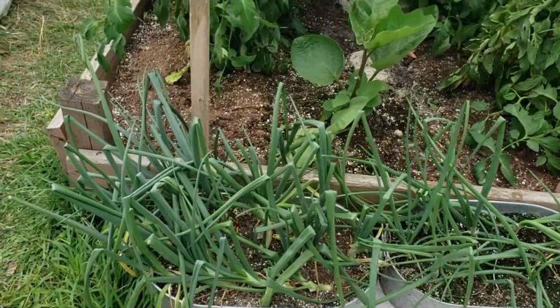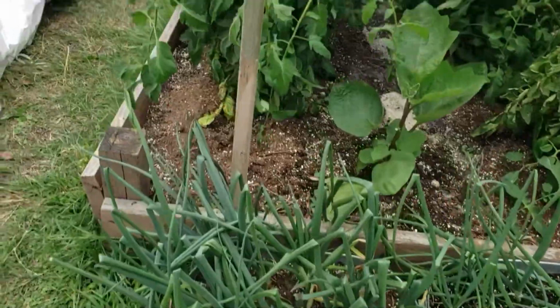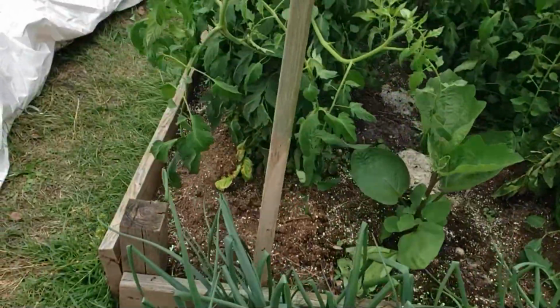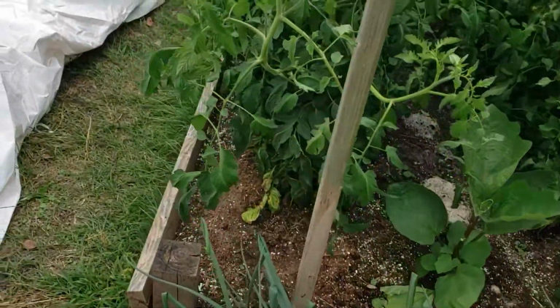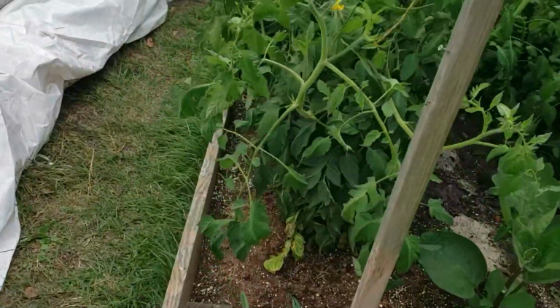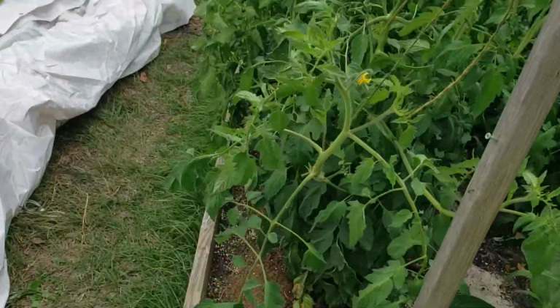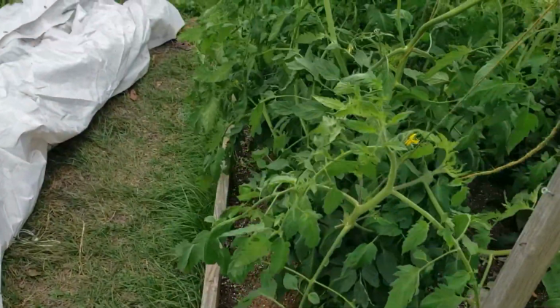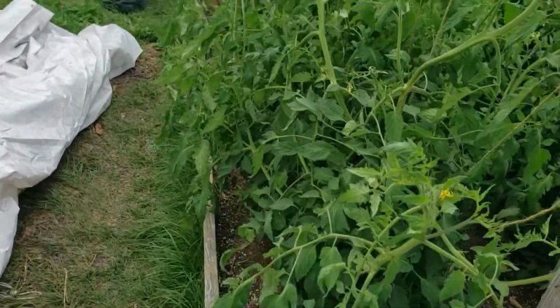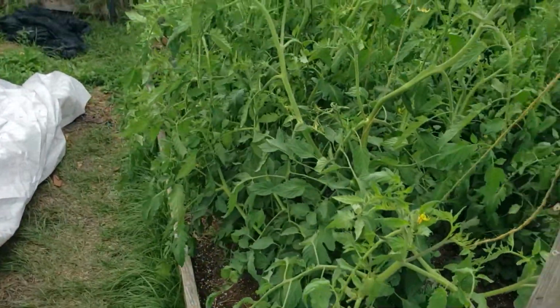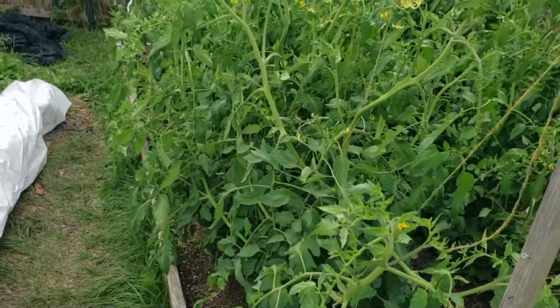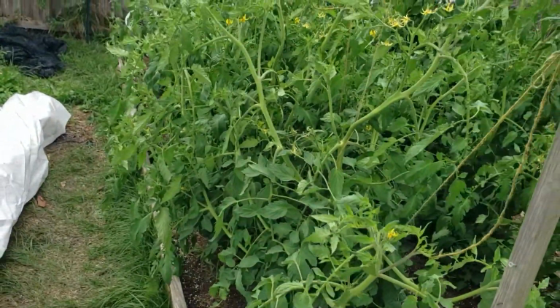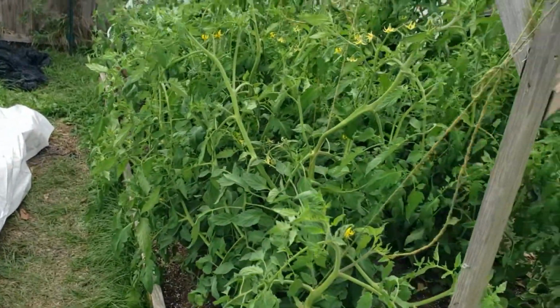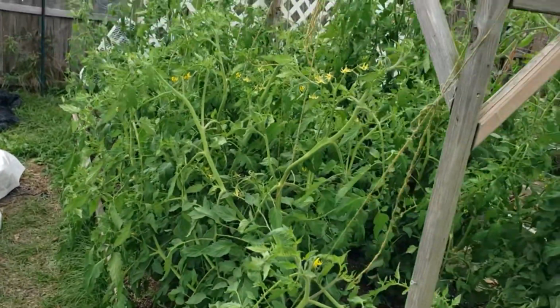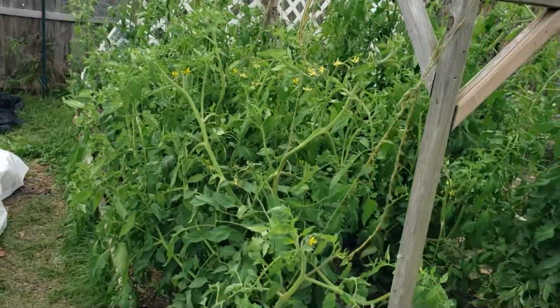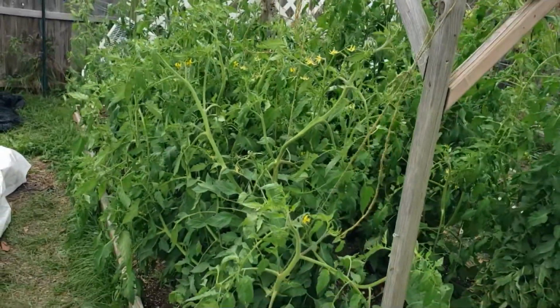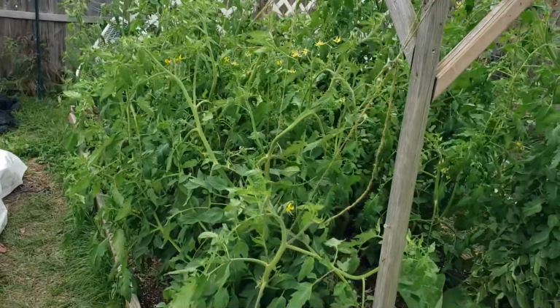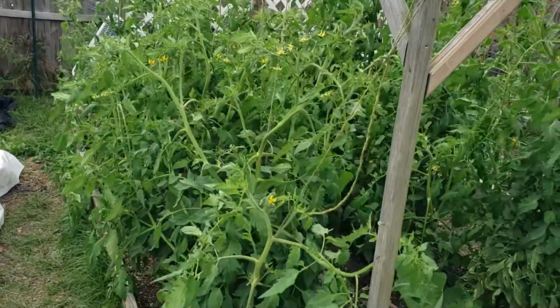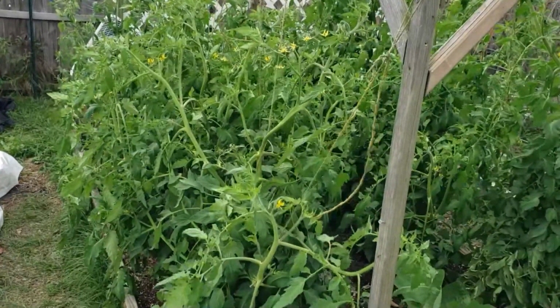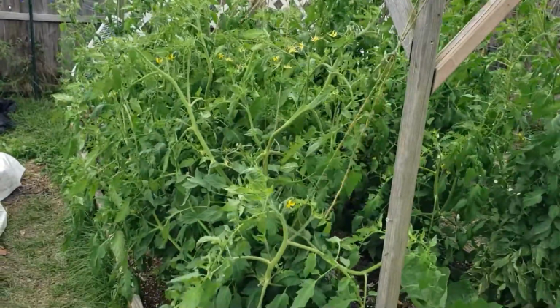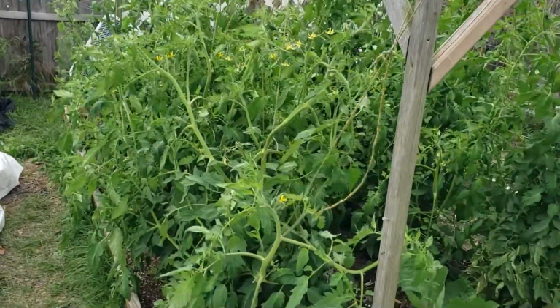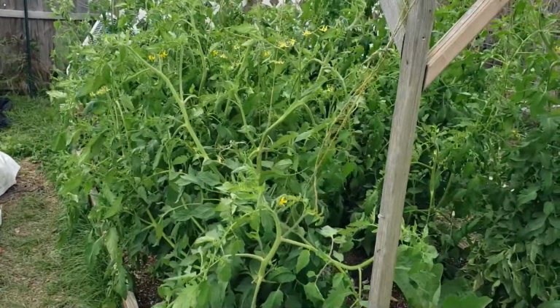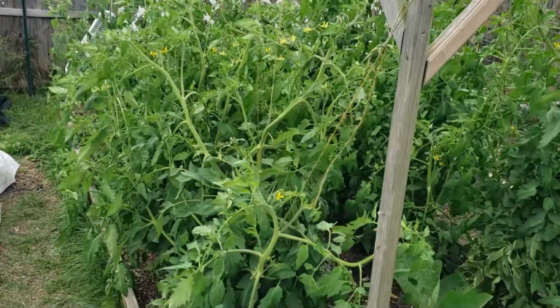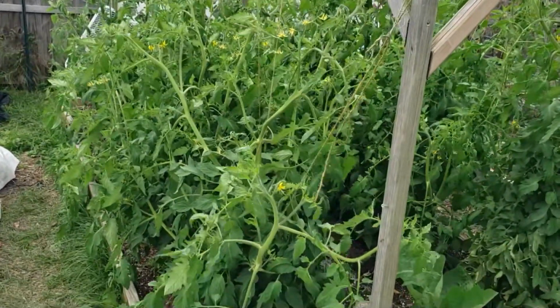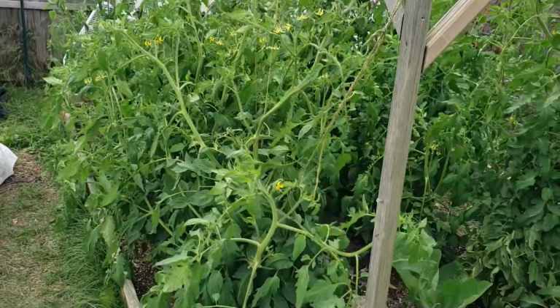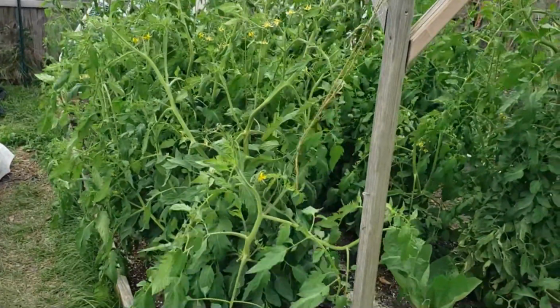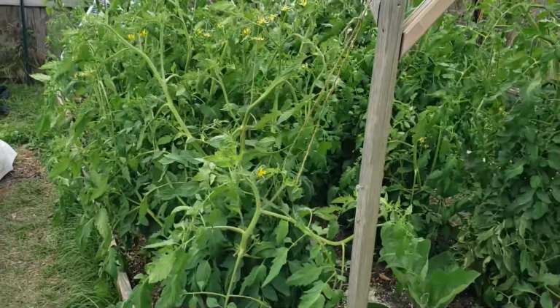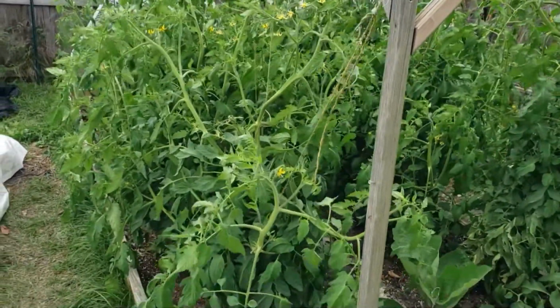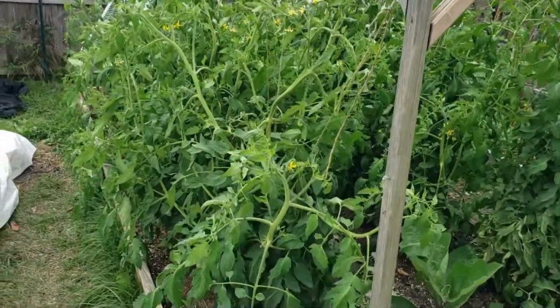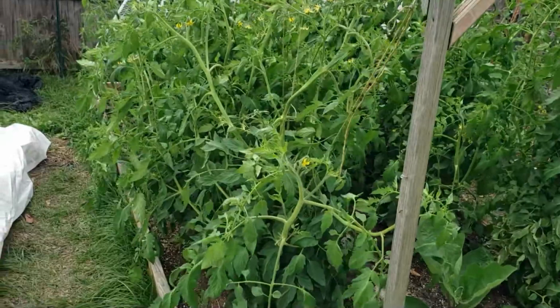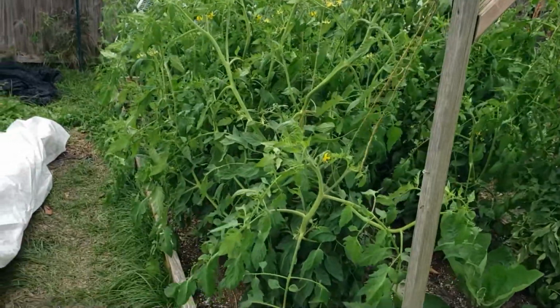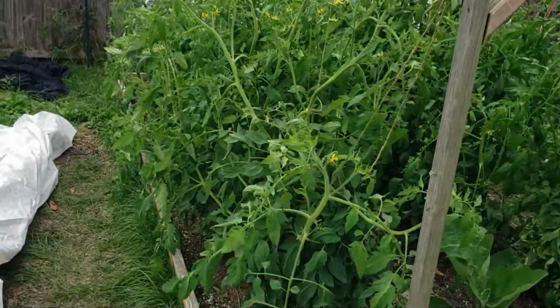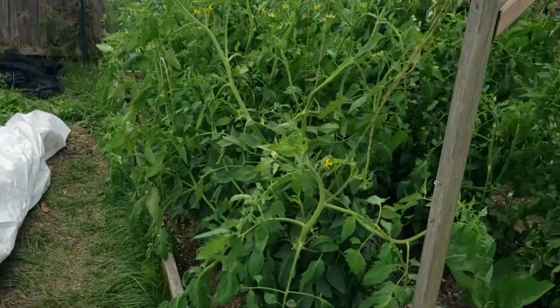Here's the other side of that beautiful tomato bed. This is a five by ten foot bed, and it is loaded, loaded, loaded.